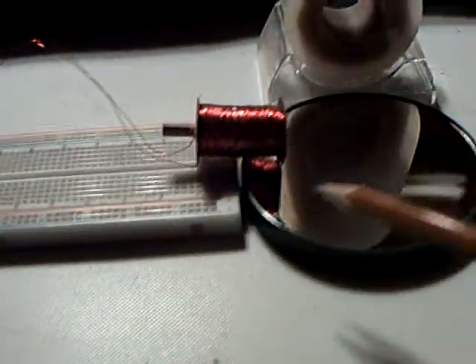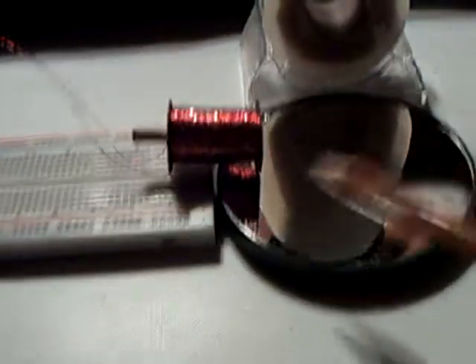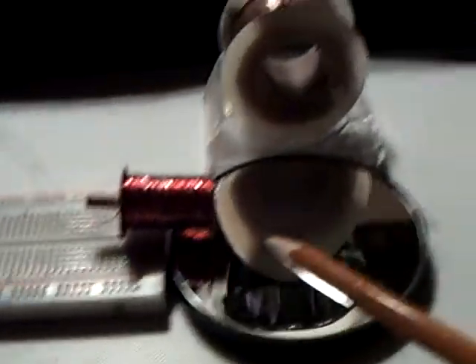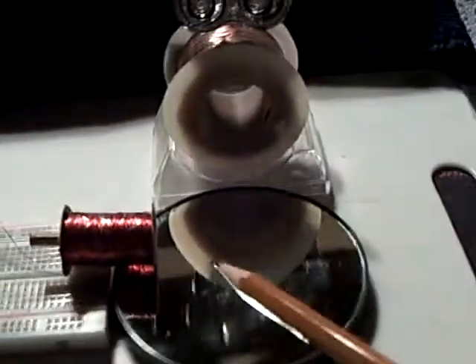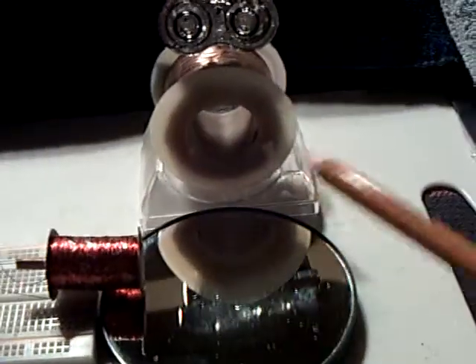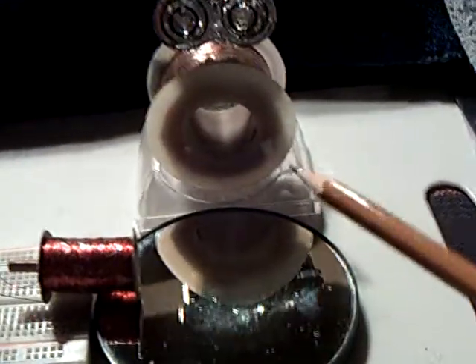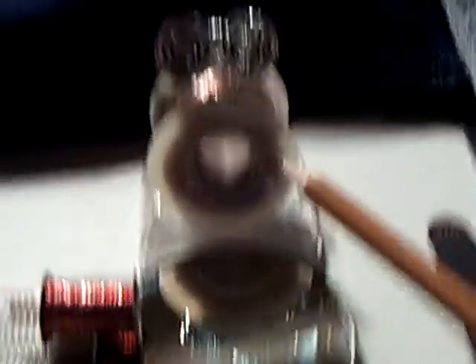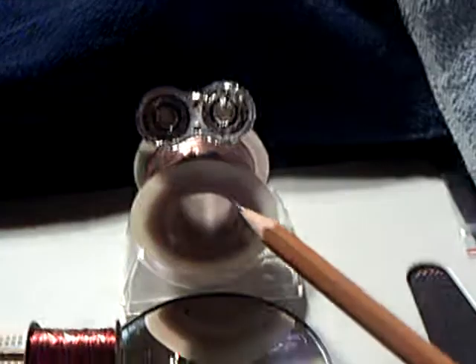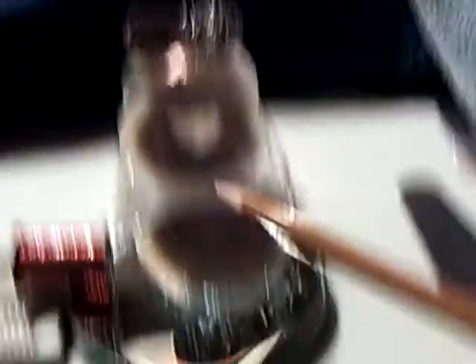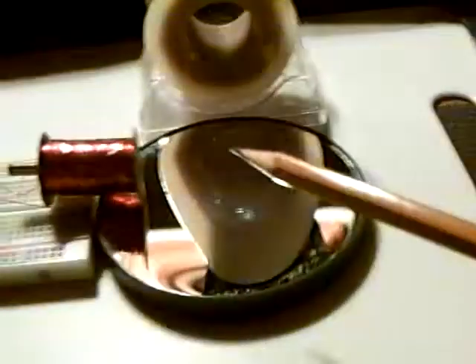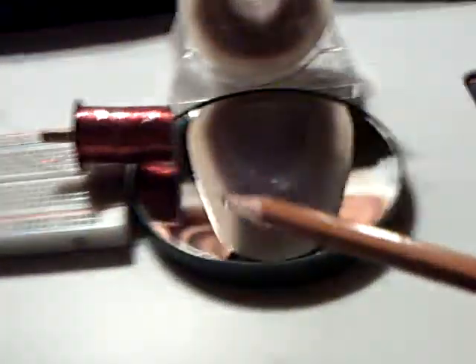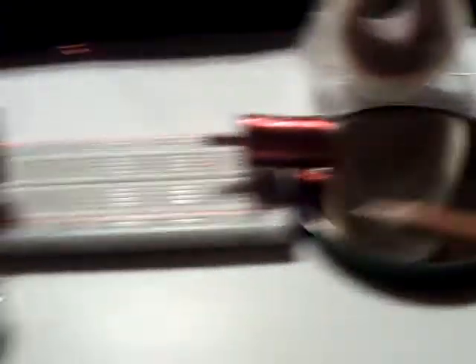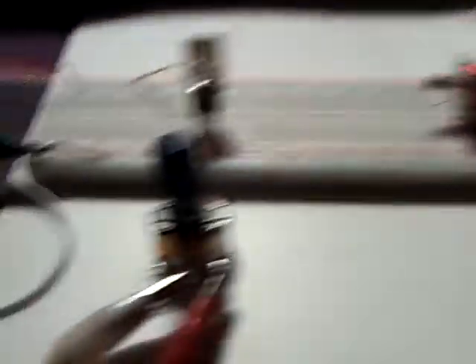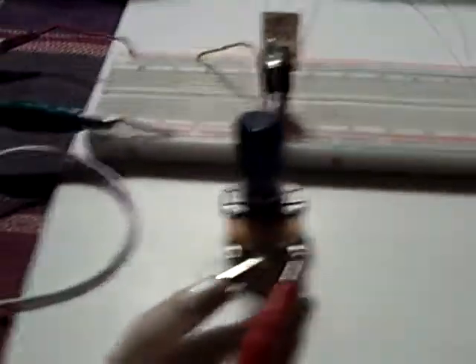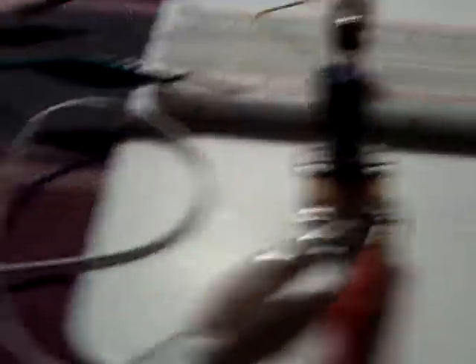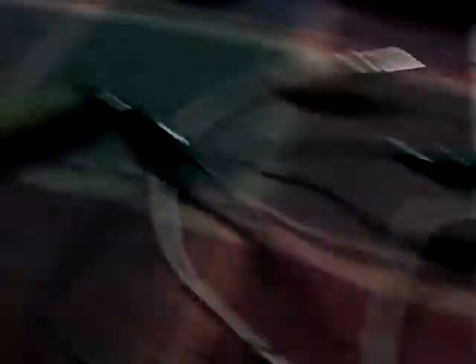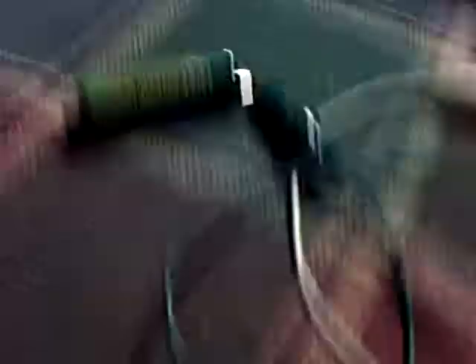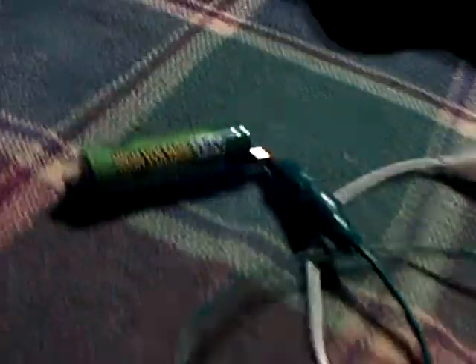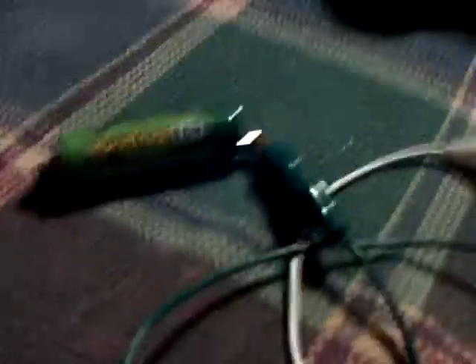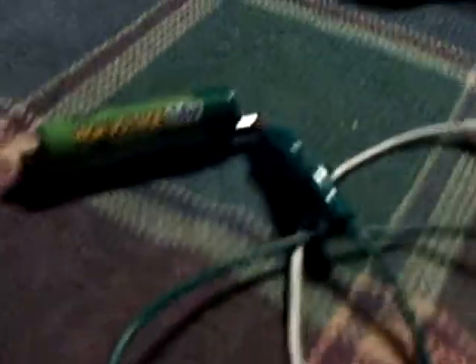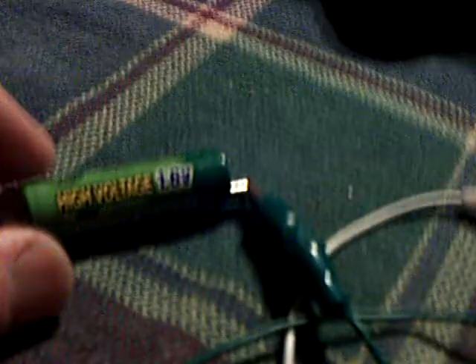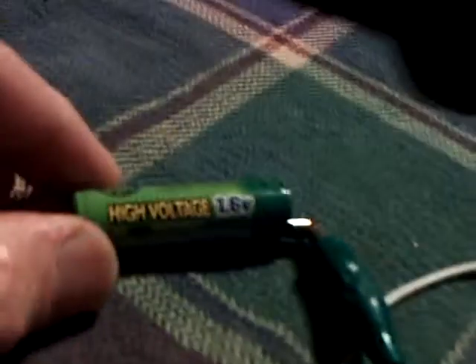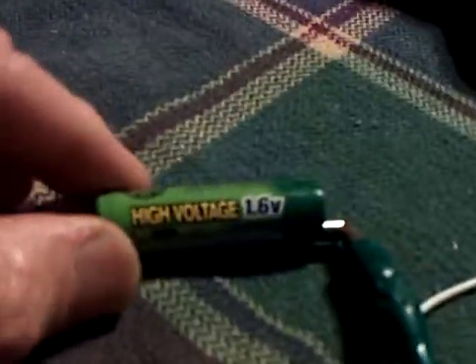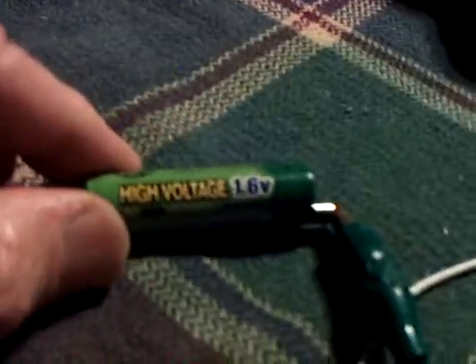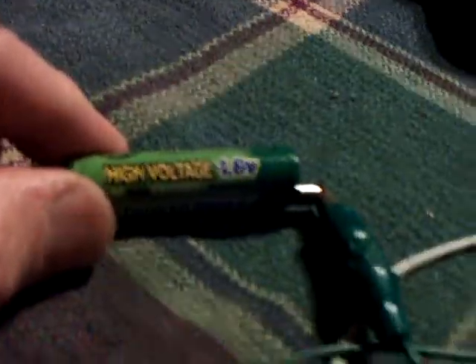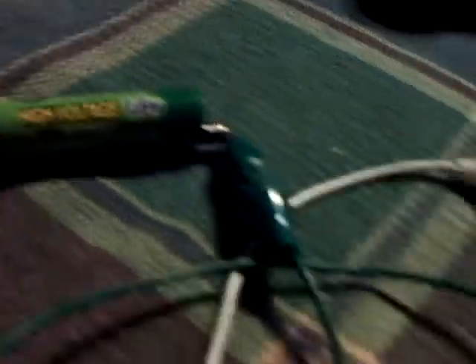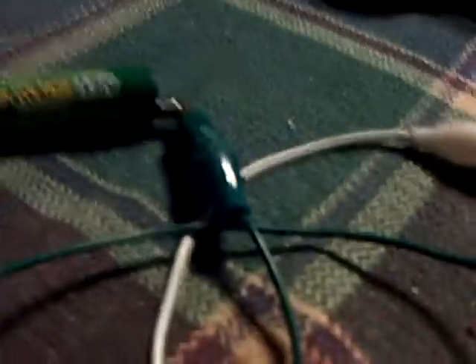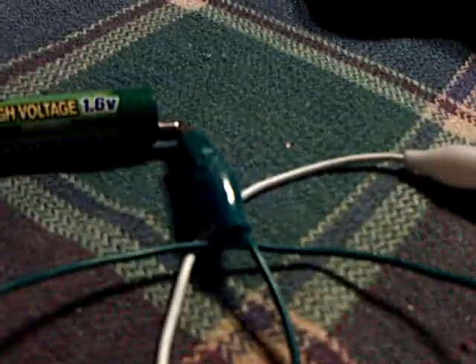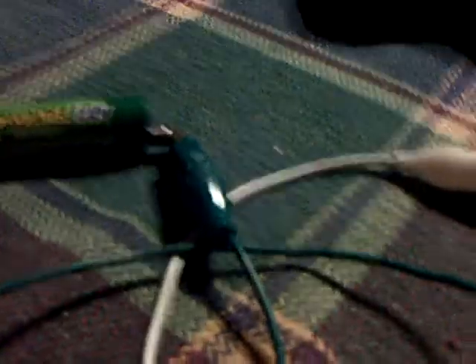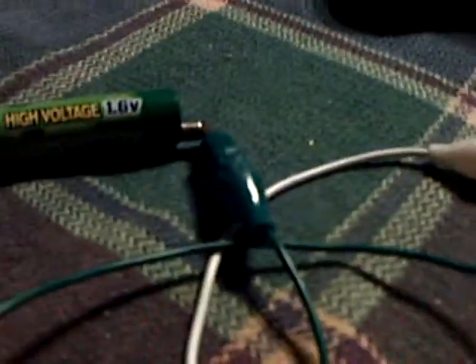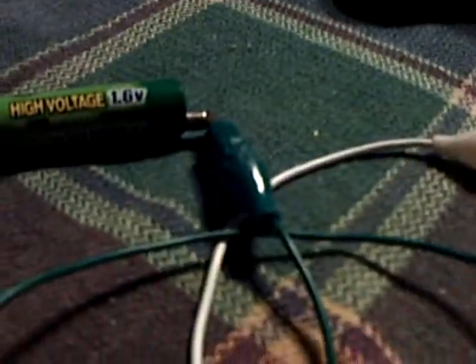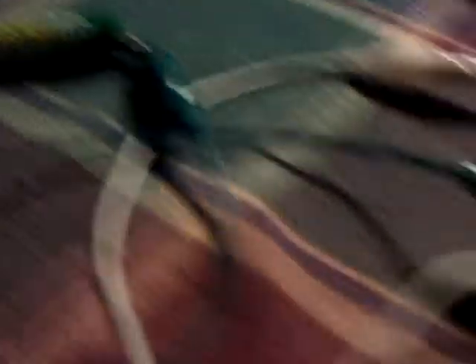I wound another coil for it today, and I've got something to show here that I thought was real interesting. I'm just running this on this 1.6-volt battery that I've got here. I'll let you listen to it with the radio.